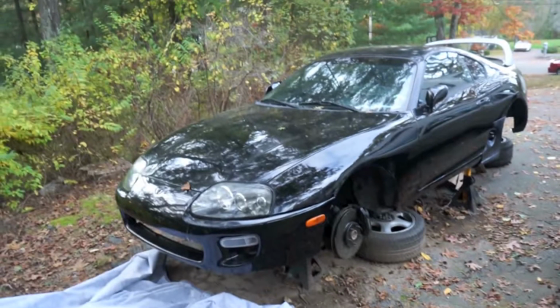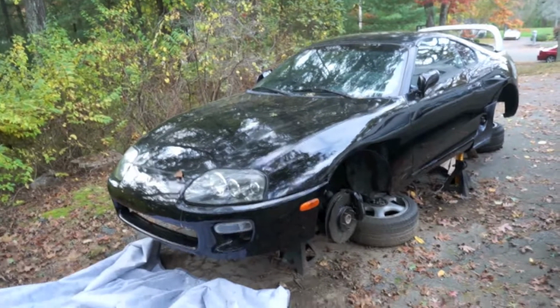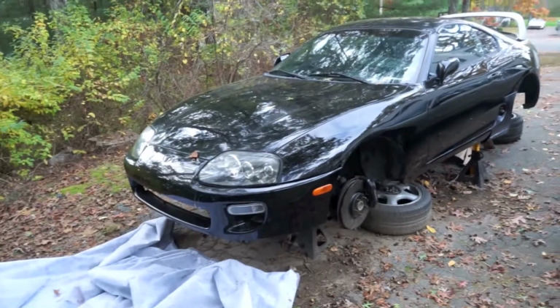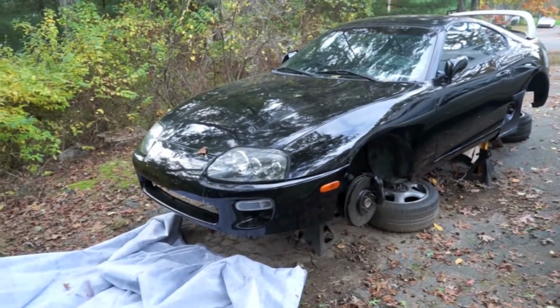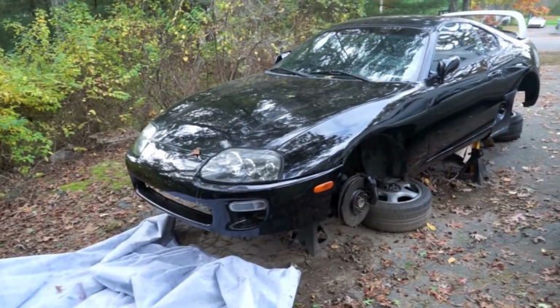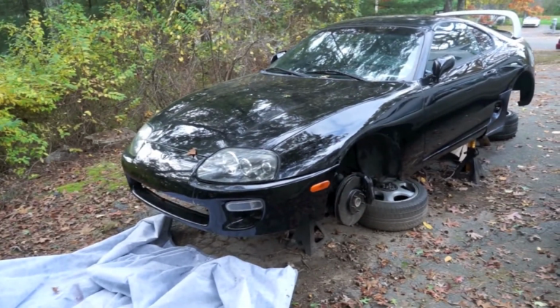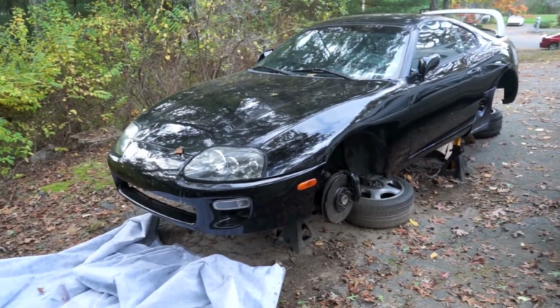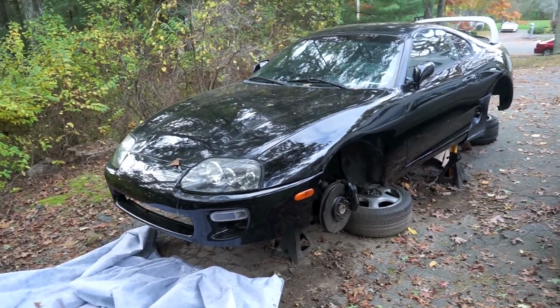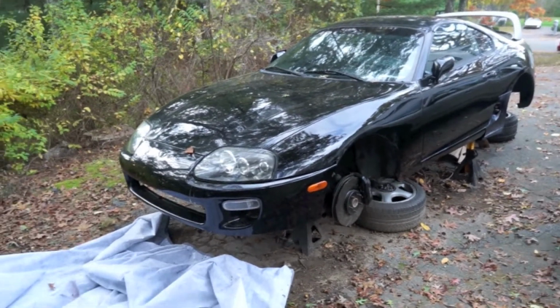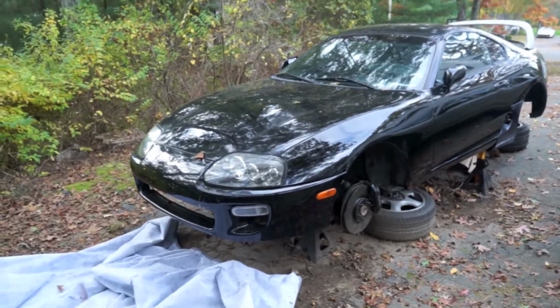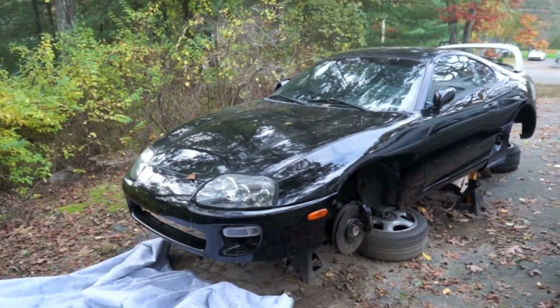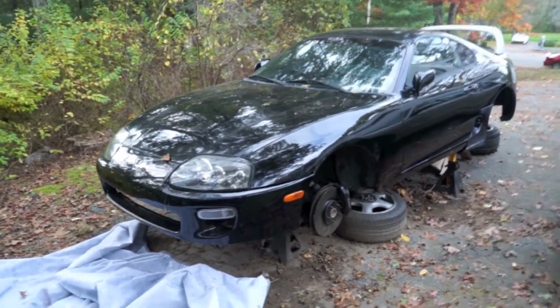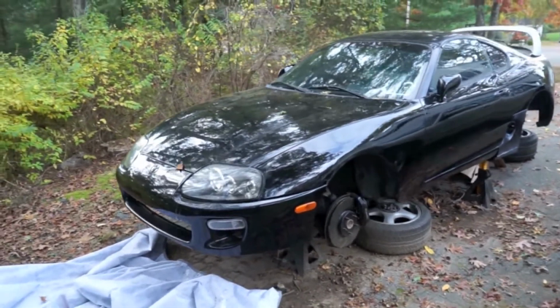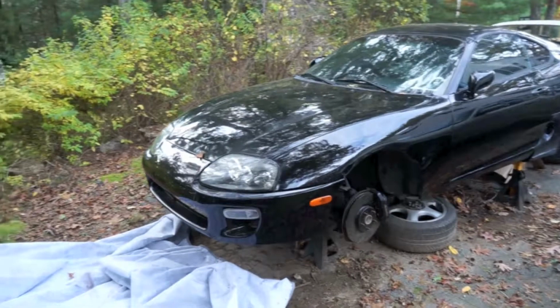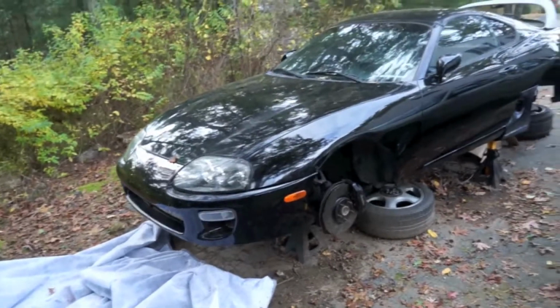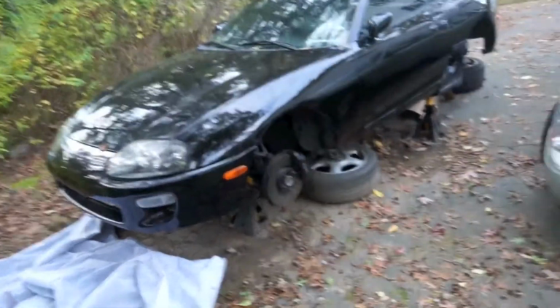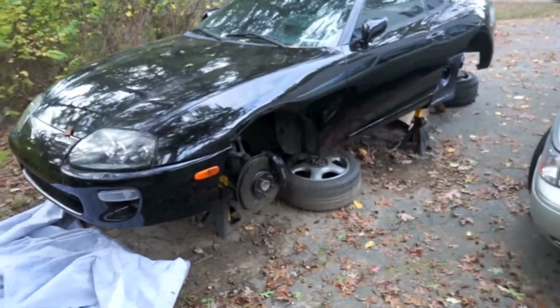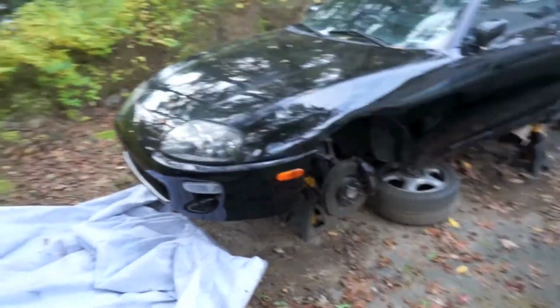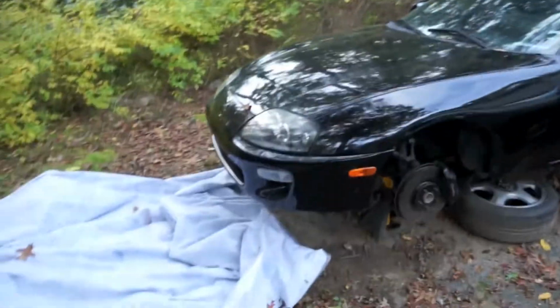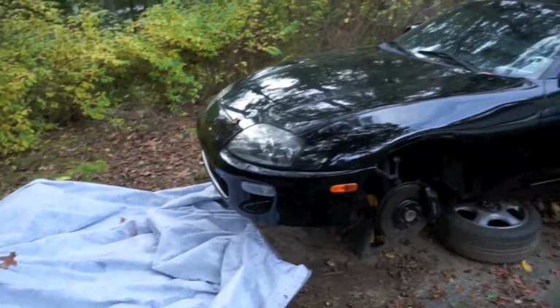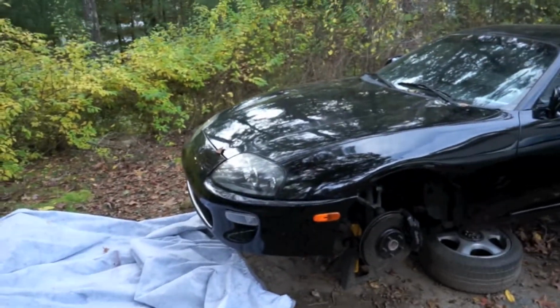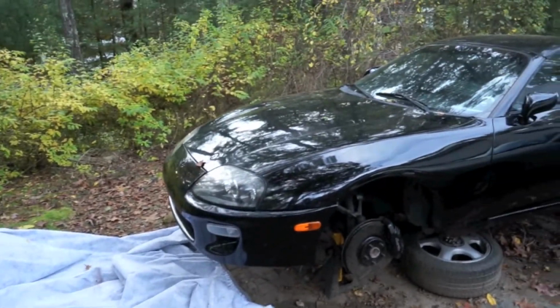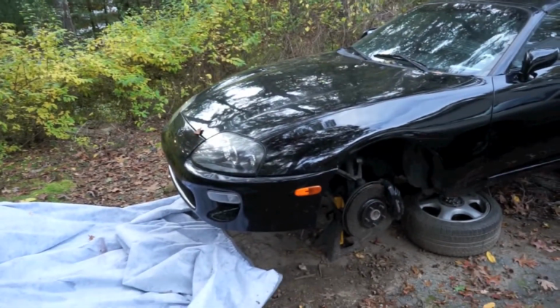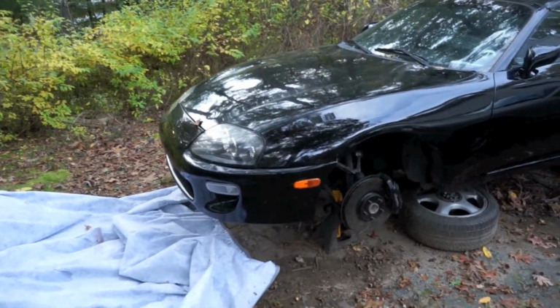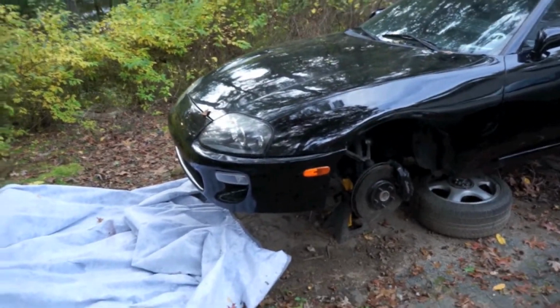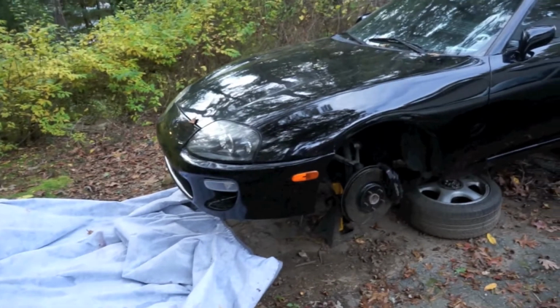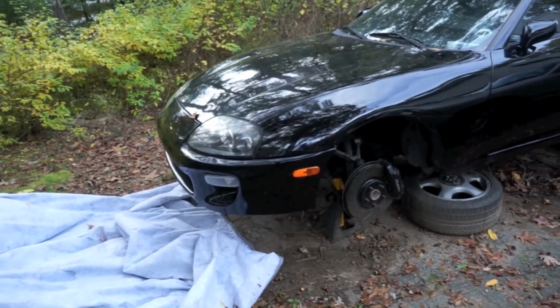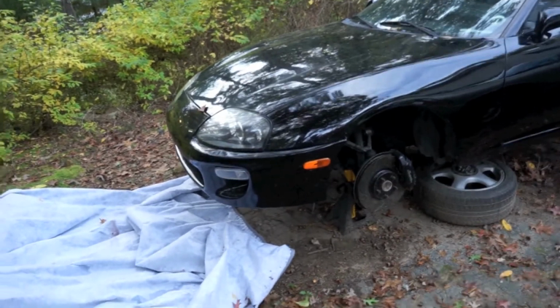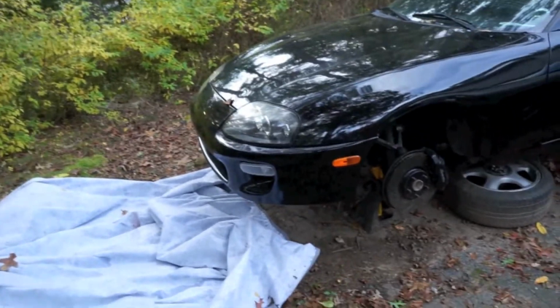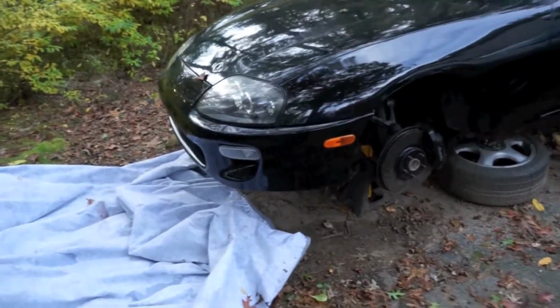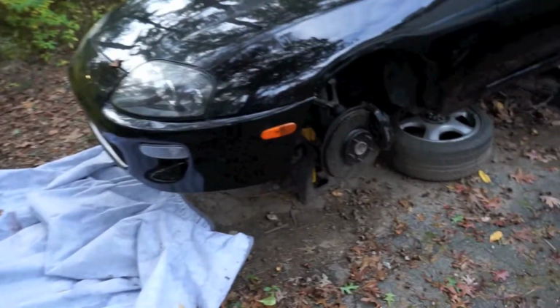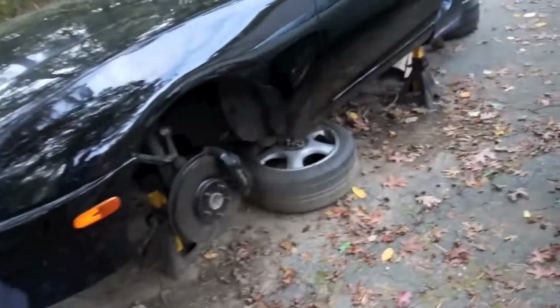Hey, what's up guys, OneWickedSuper here with yet another update on the super build. Haven't really done a video in a while, but I figured I'd do a quick little video to kind of show you guys my progress with the car.